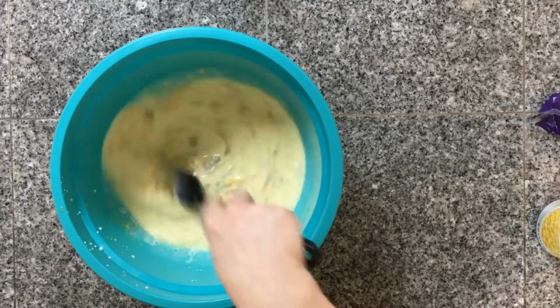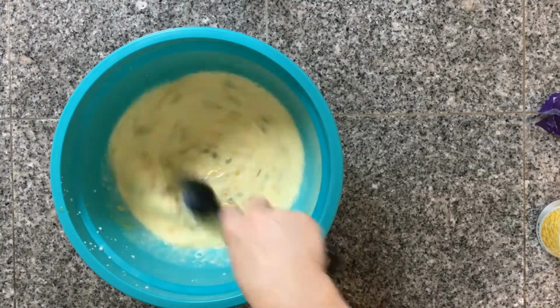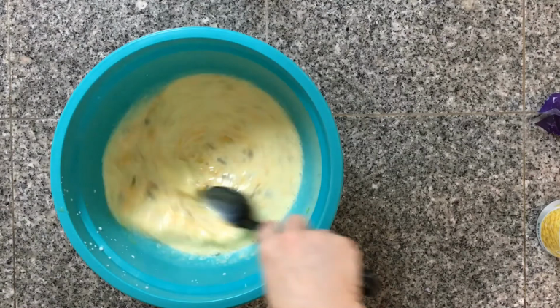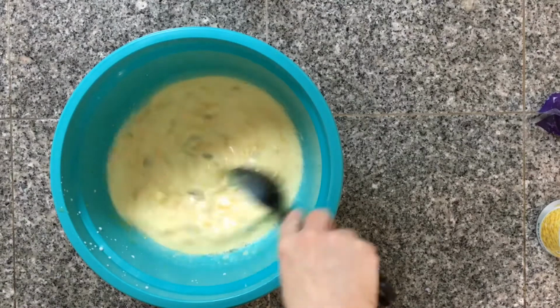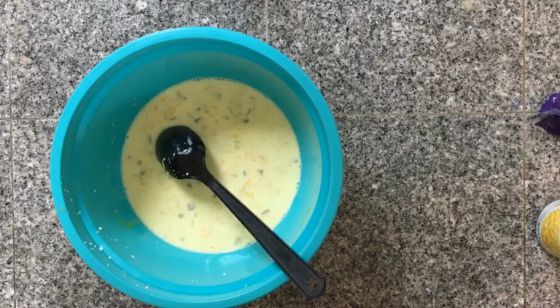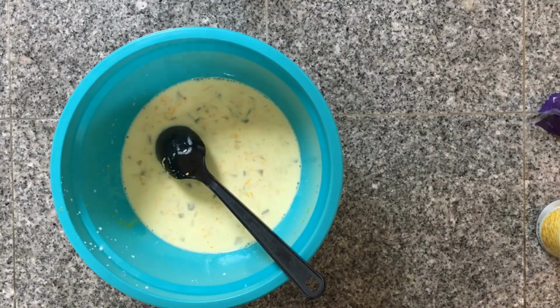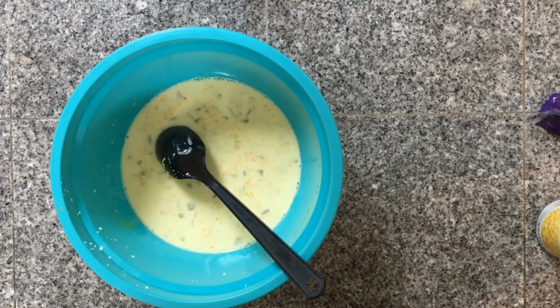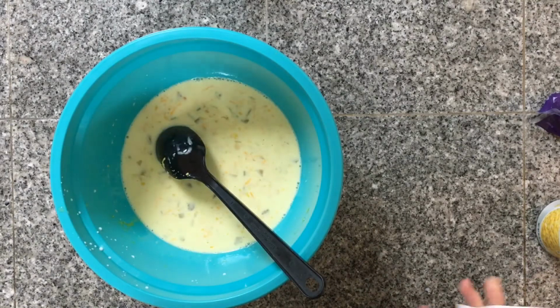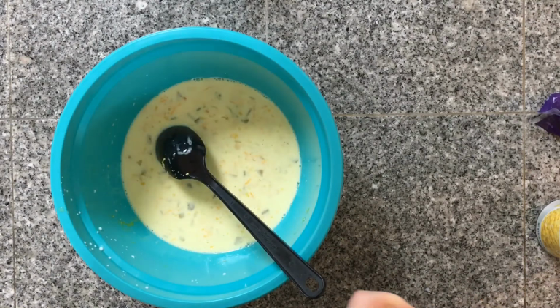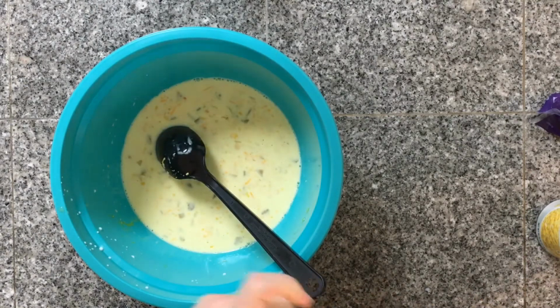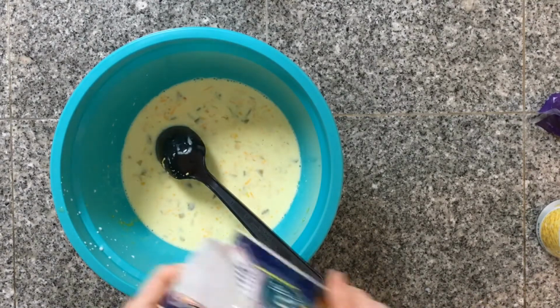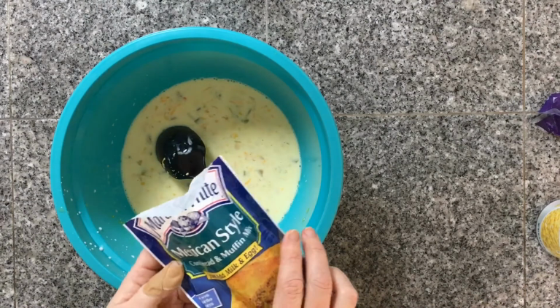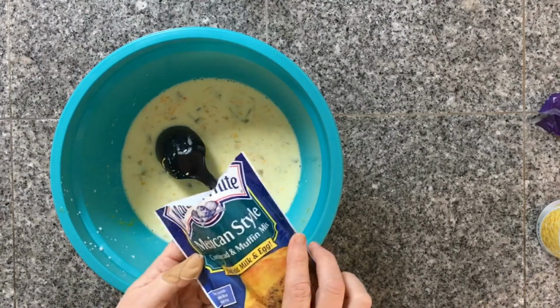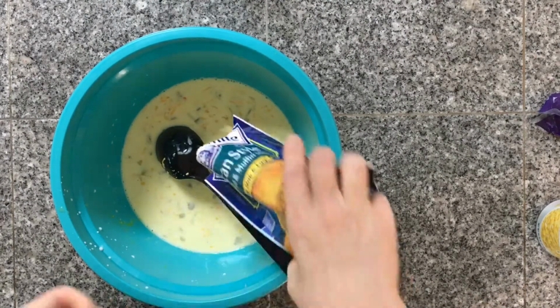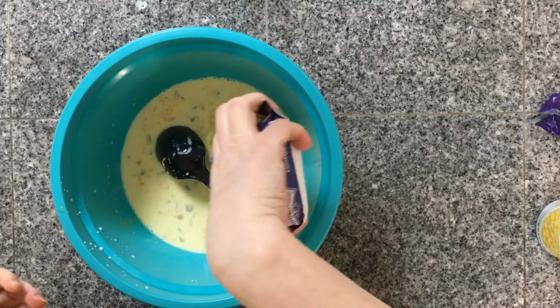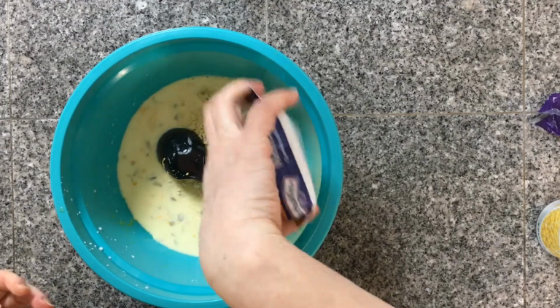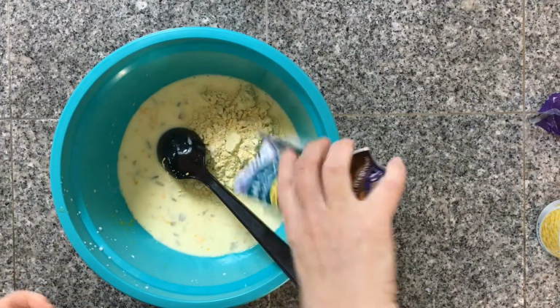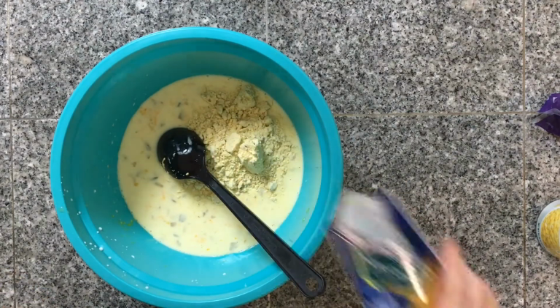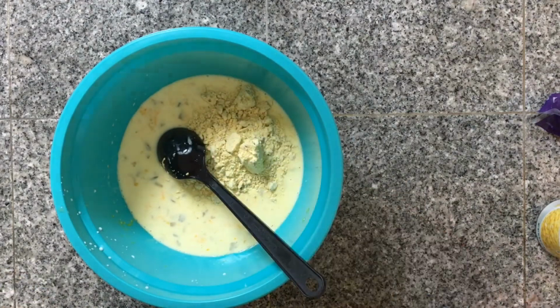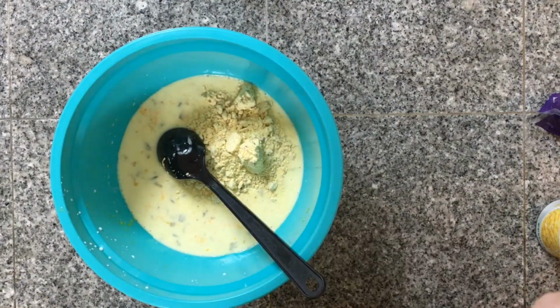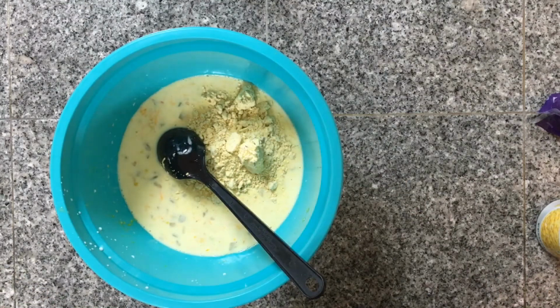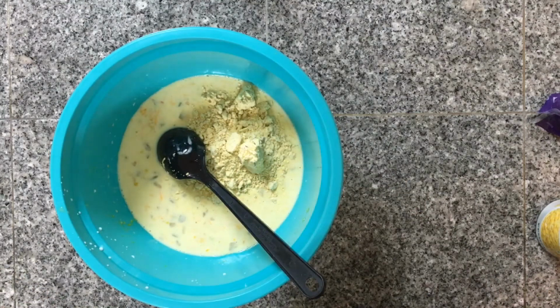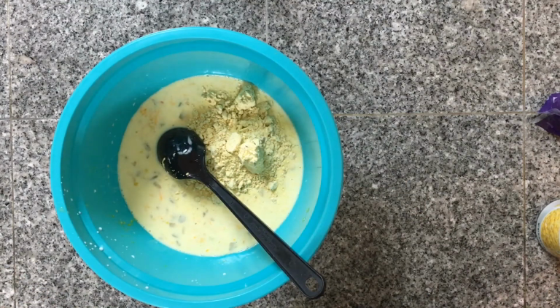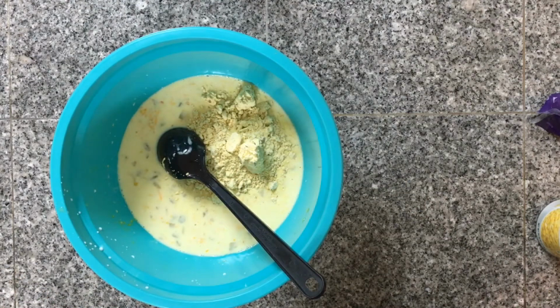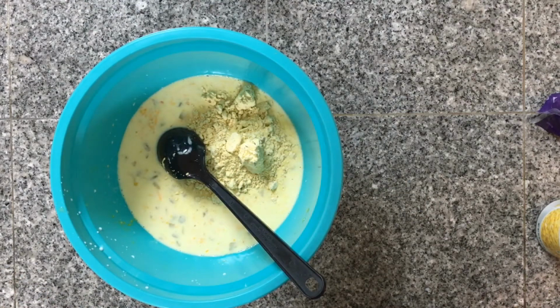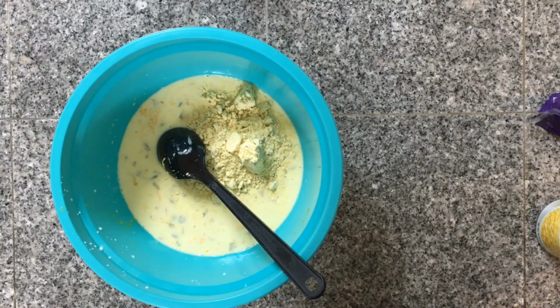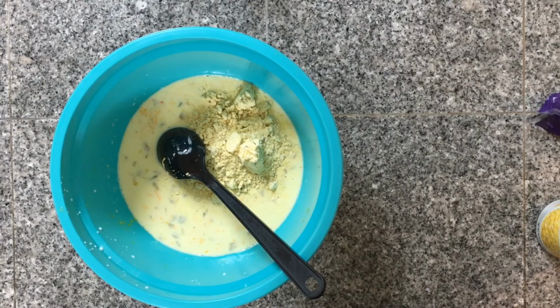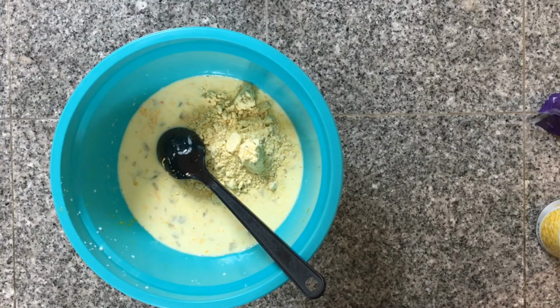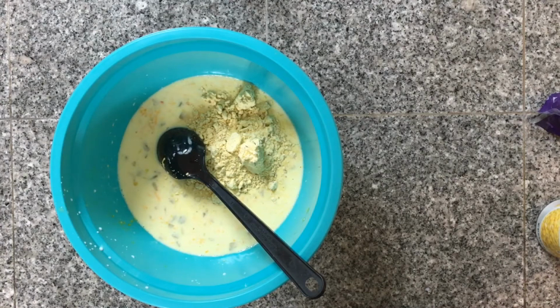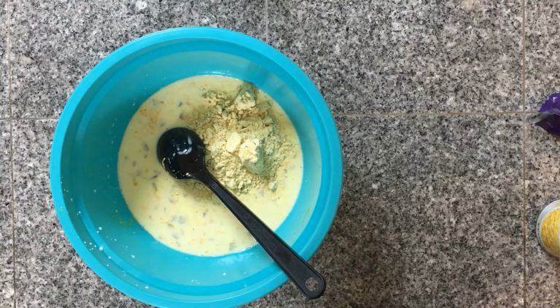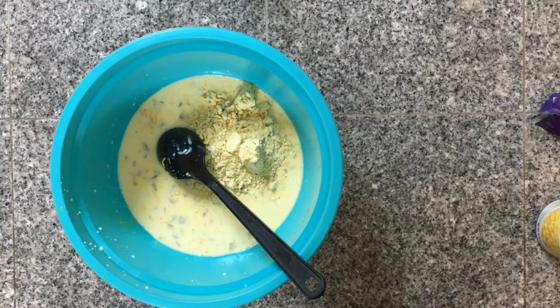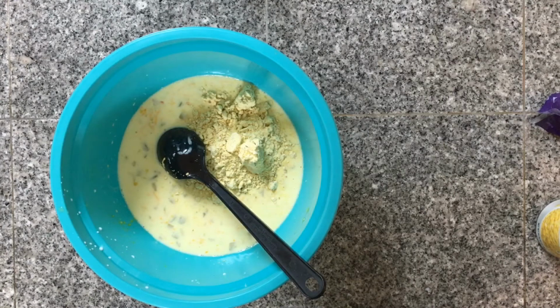After this is mixed up really well, I'm going to add in my two packages of cornbread mix and give those a really good stir until it's all mixed up.